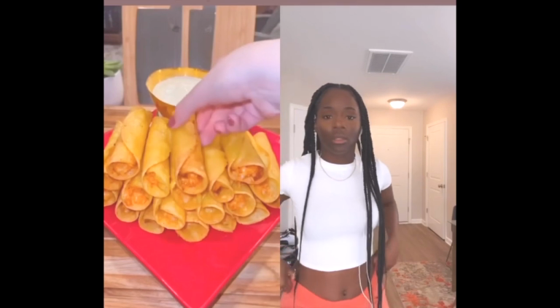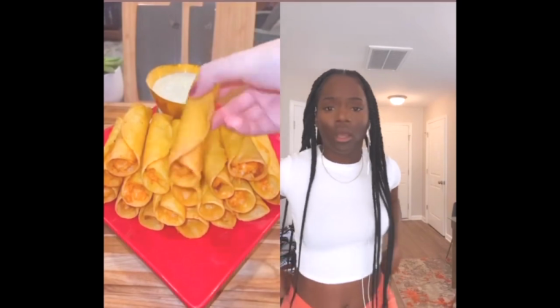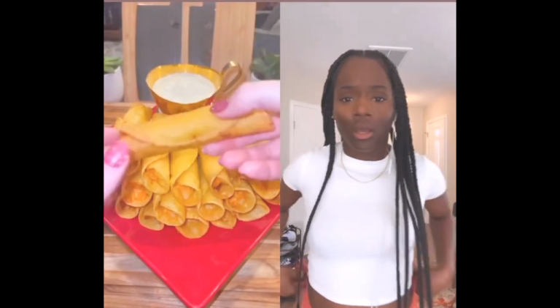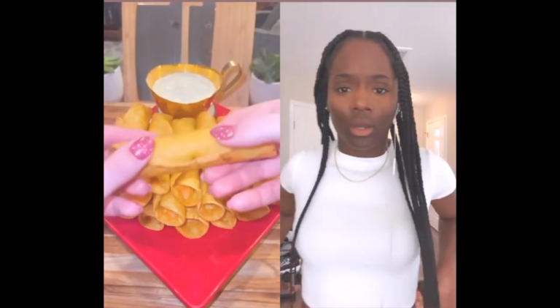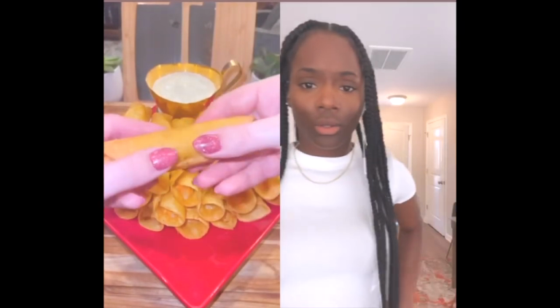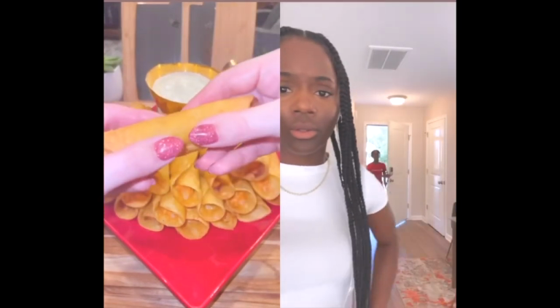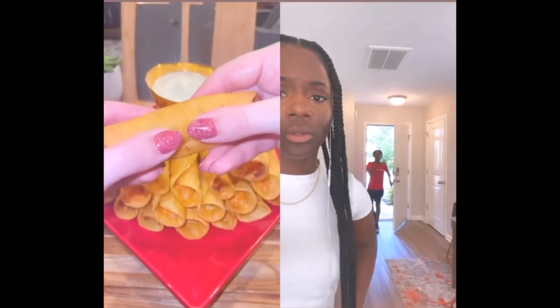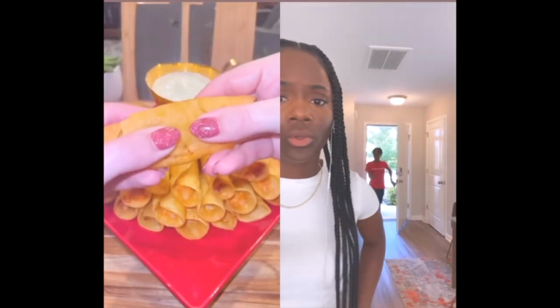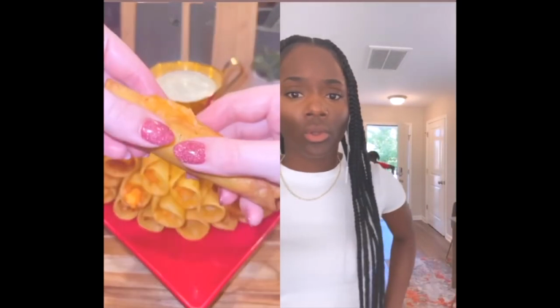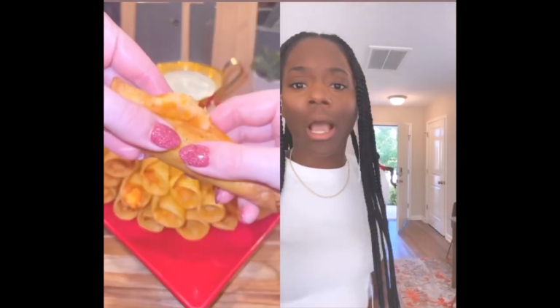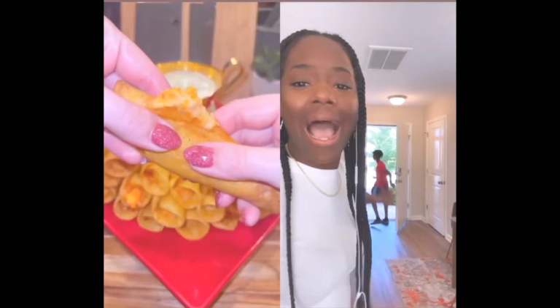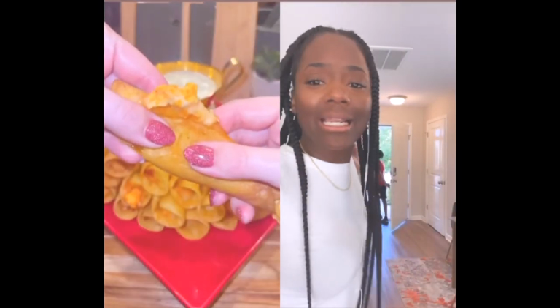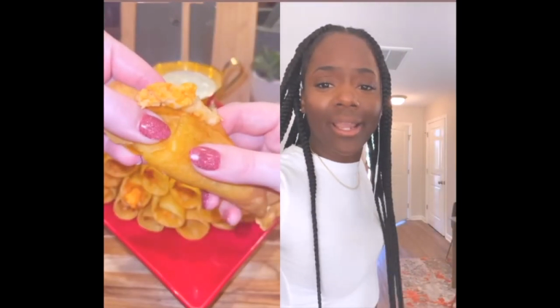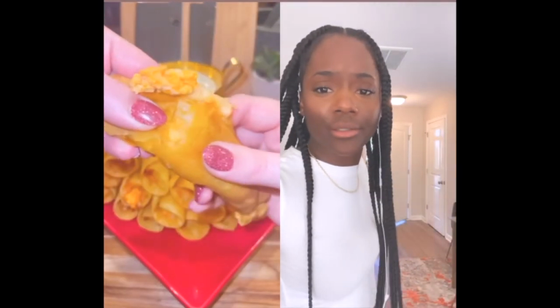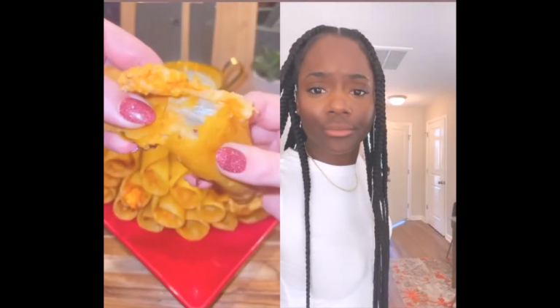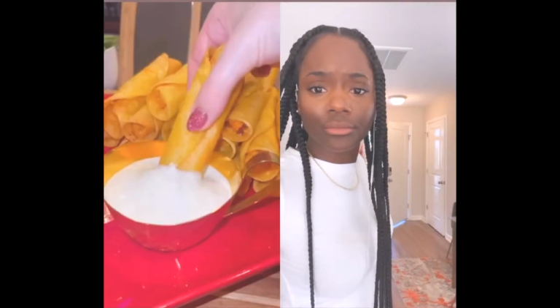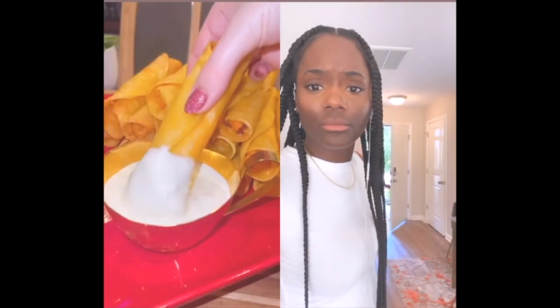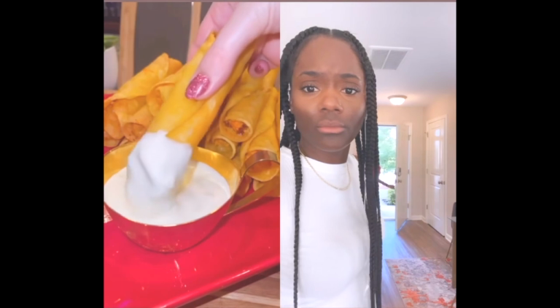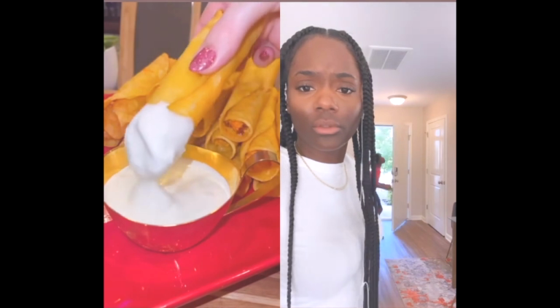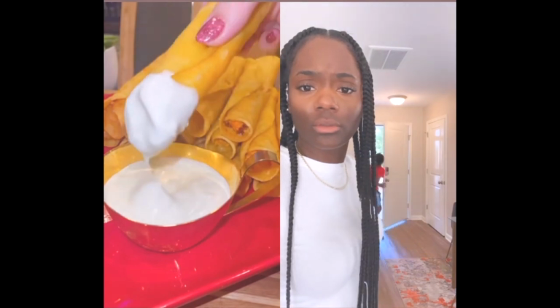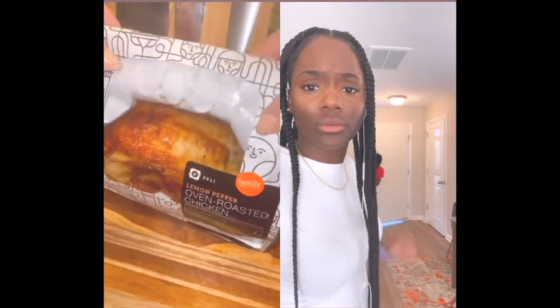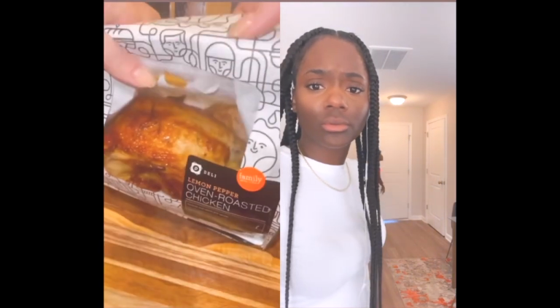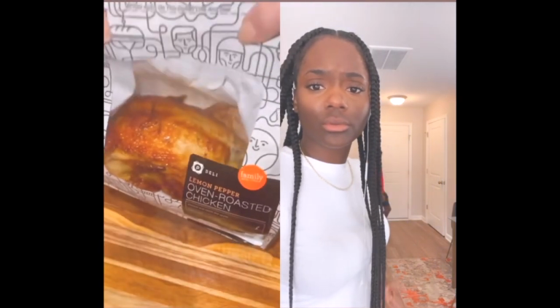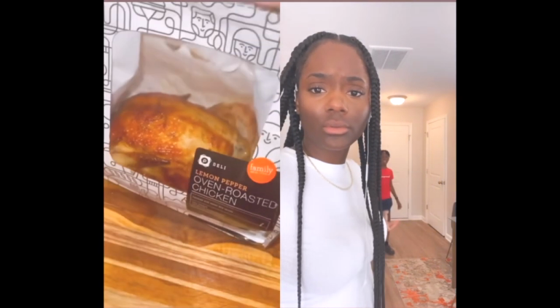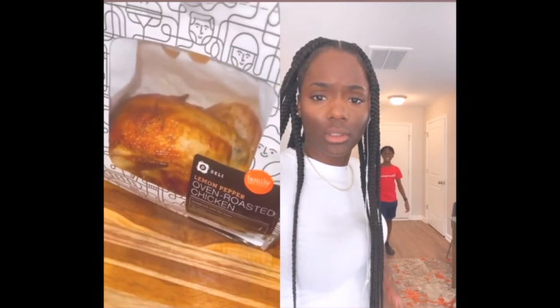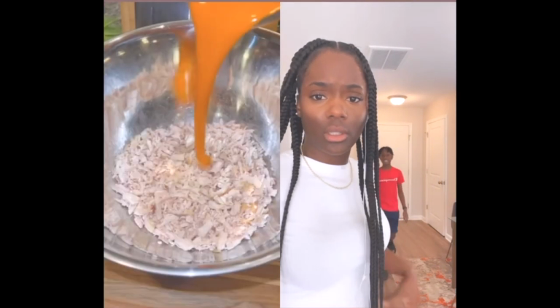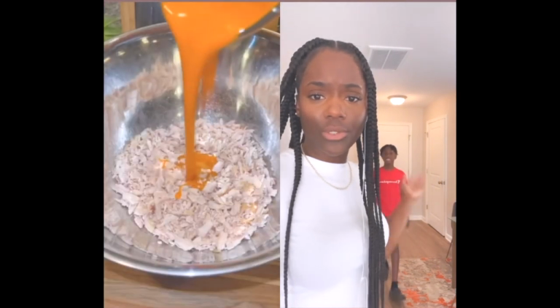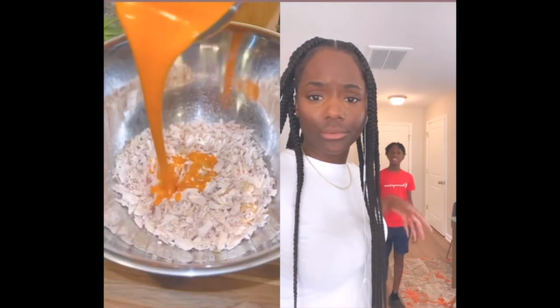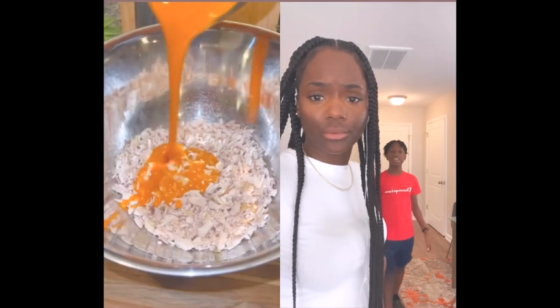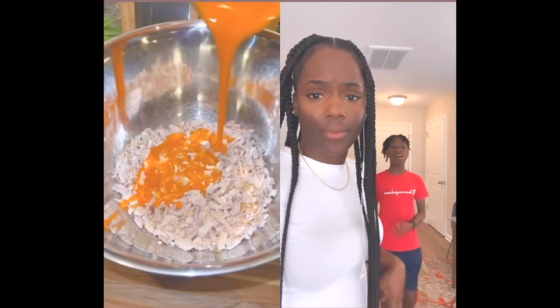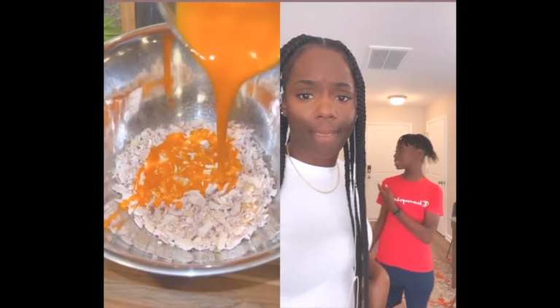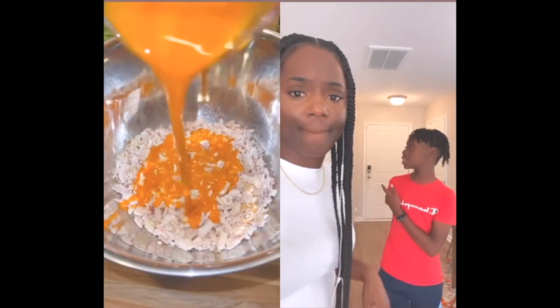Hello, chicken taquitos! These are a hit. Just get a rotisserie chicken, shred it up, and add it to a bowl. What you want? One and a half cups of buffalo sauce.